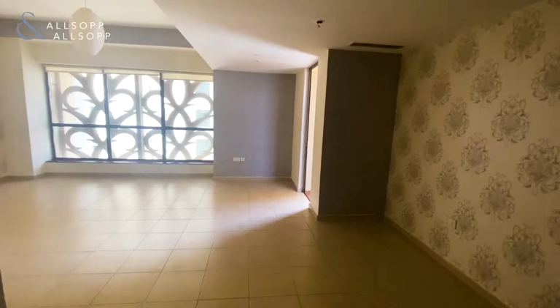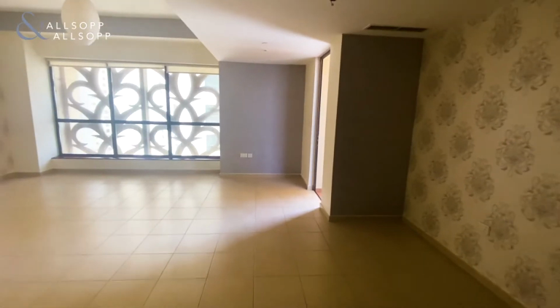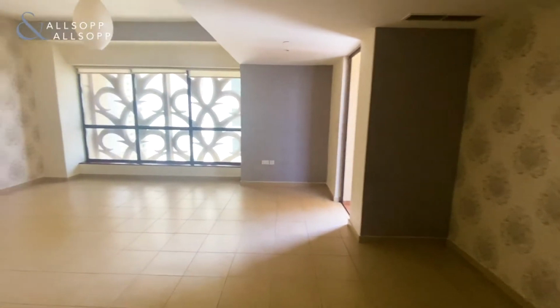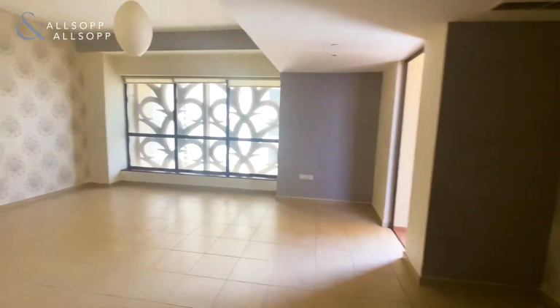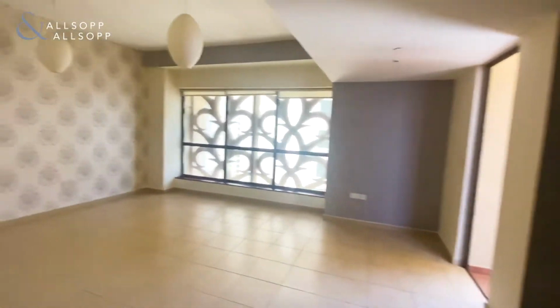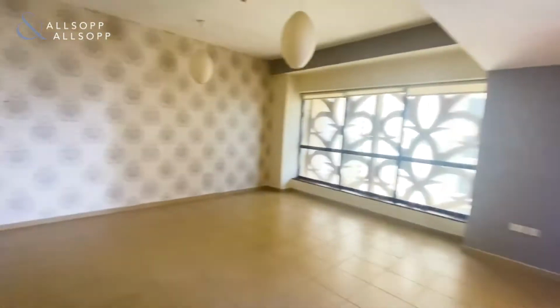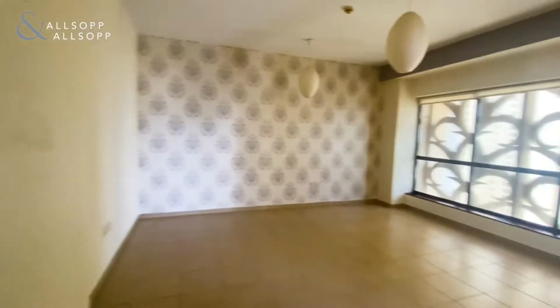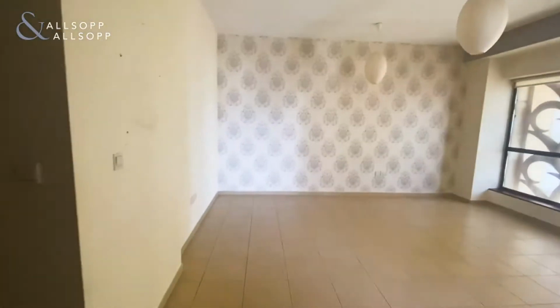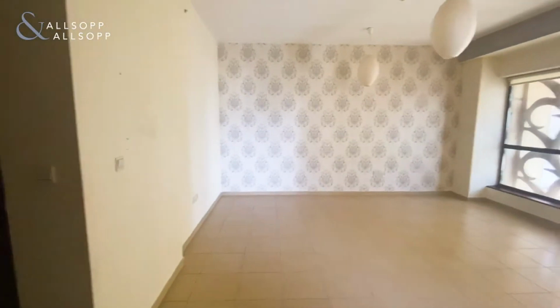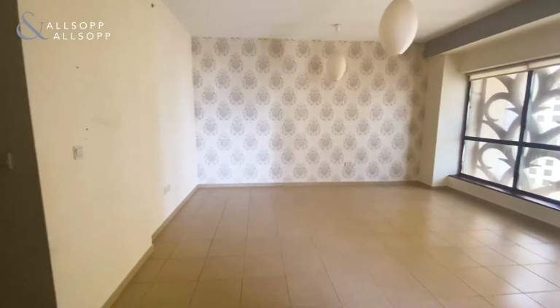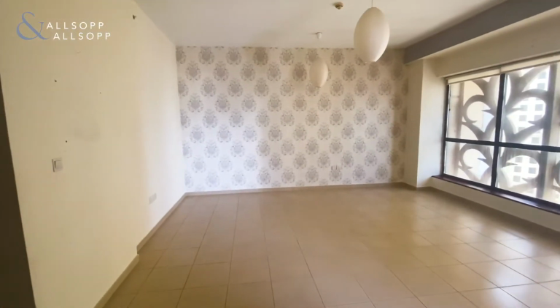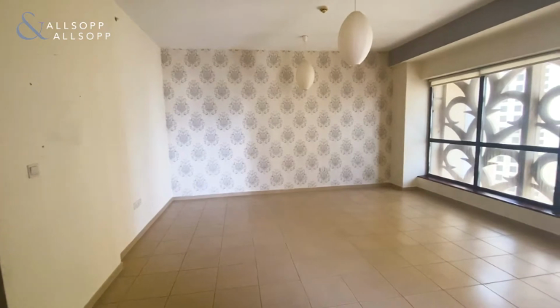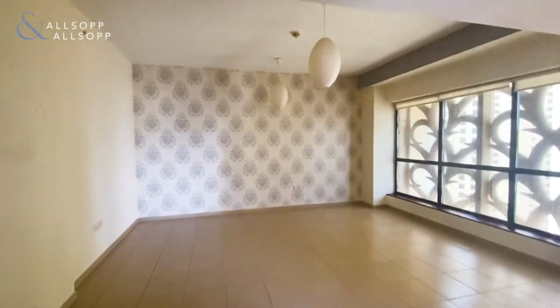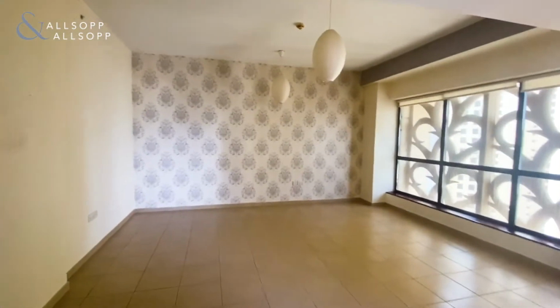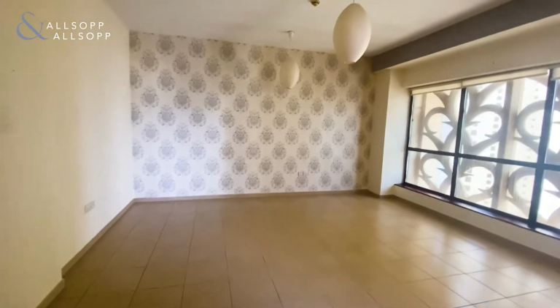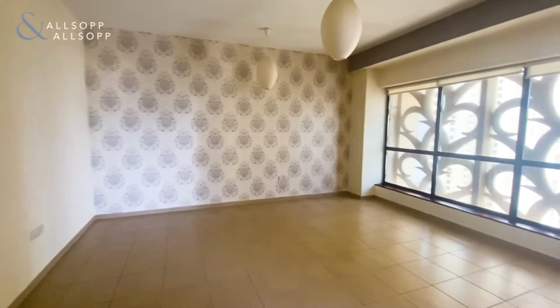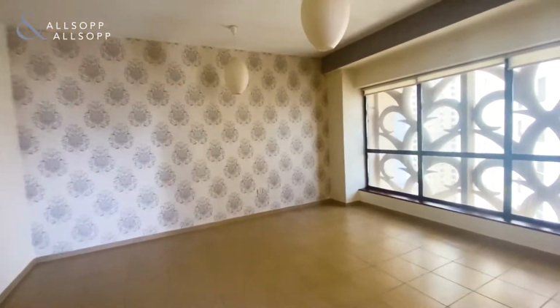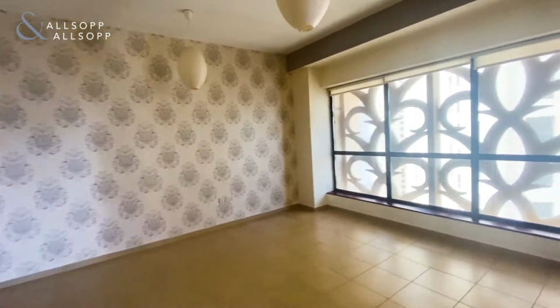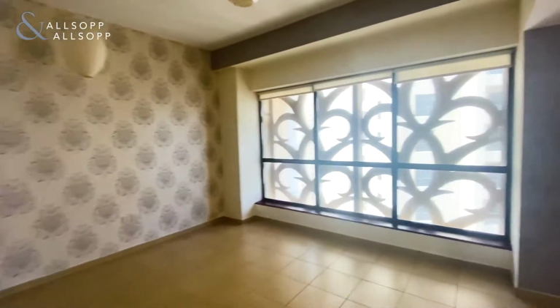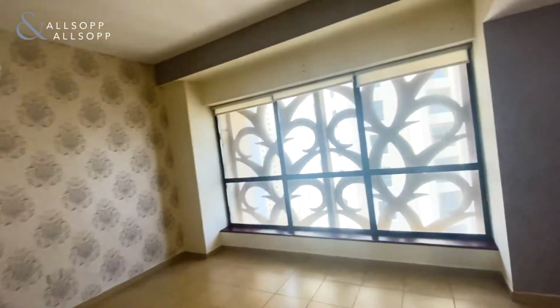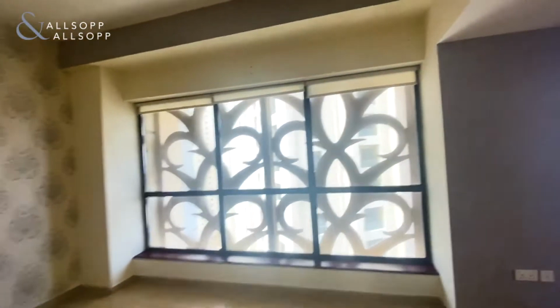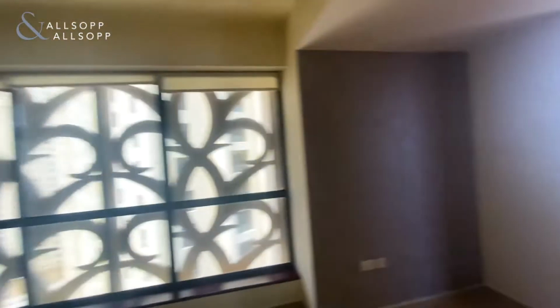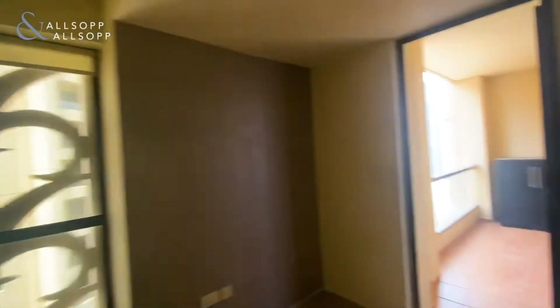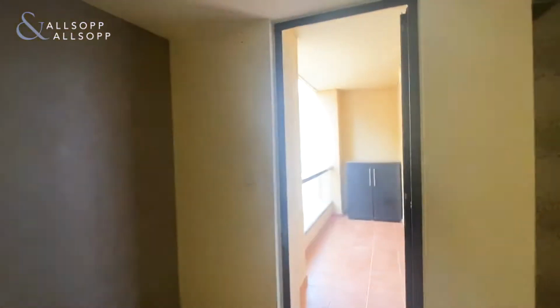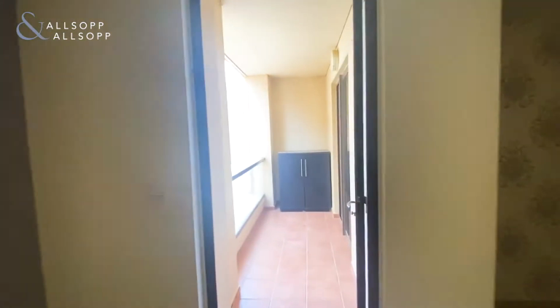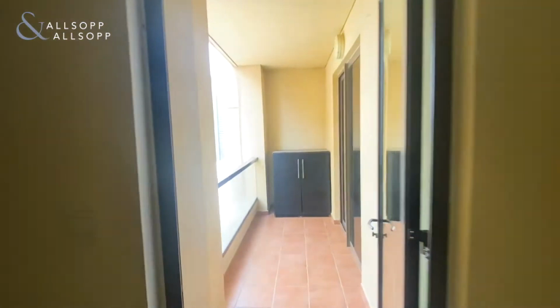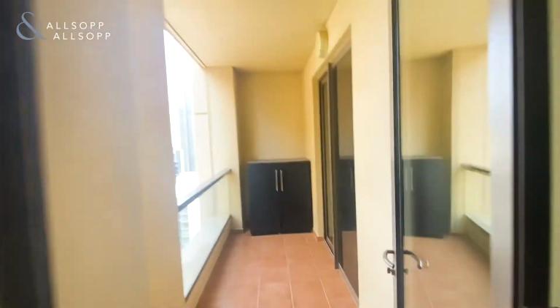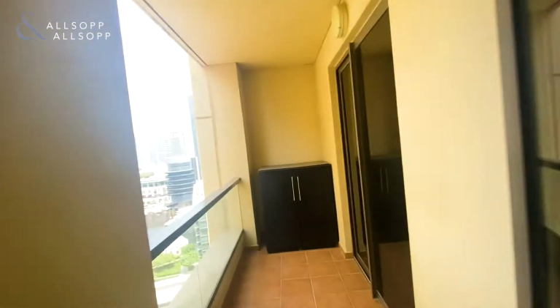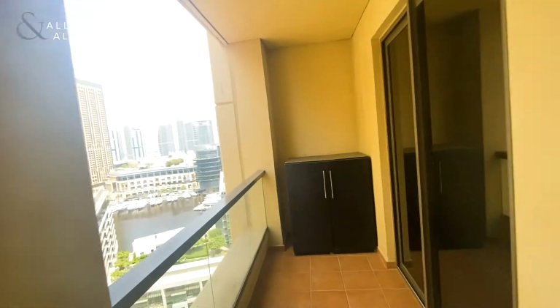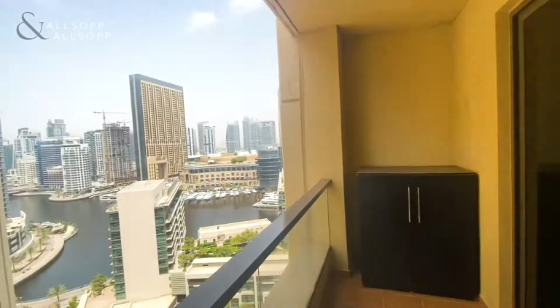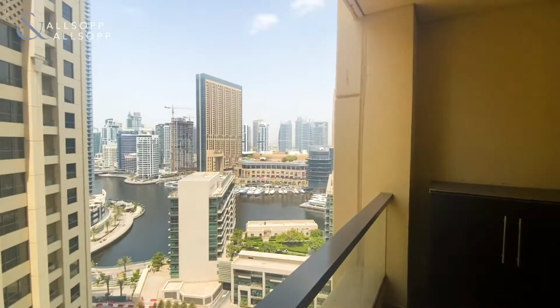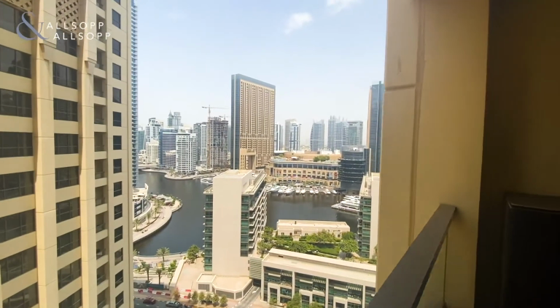Hi guys, it's Jamie here from Allsop and Allsop Real Estate. Today we are looking at a two-bedroom apartment in Baja 1. The apartment is situated on a mid-floor and has lovely views over the marina.